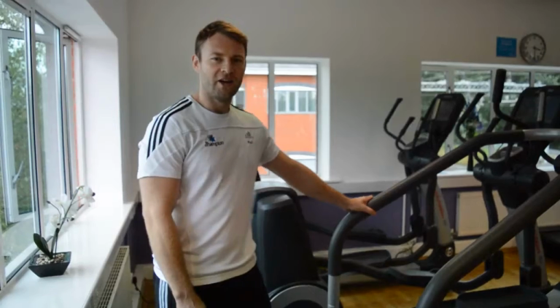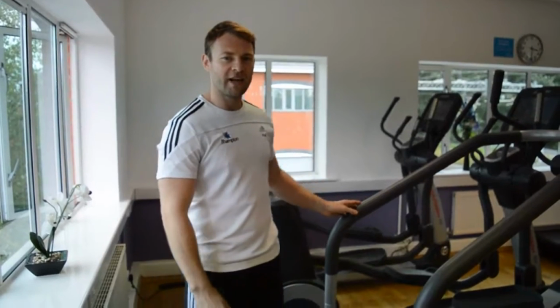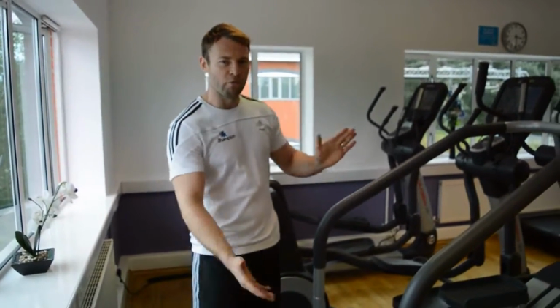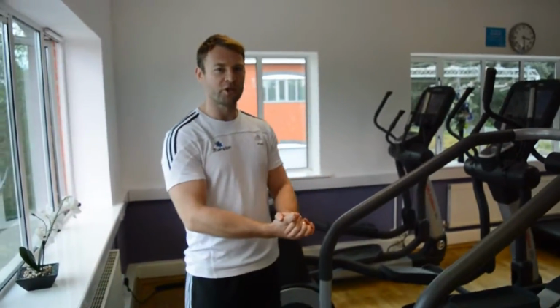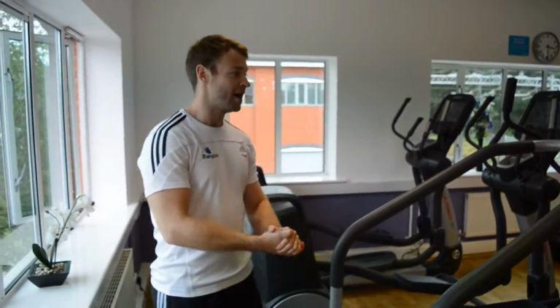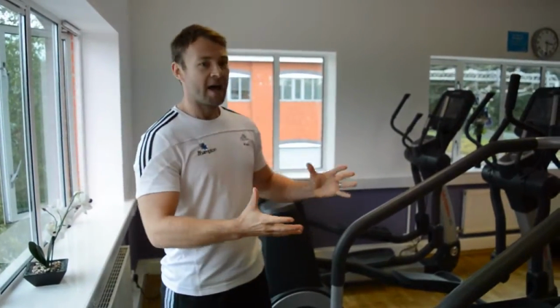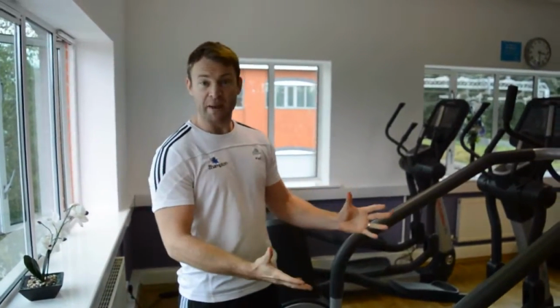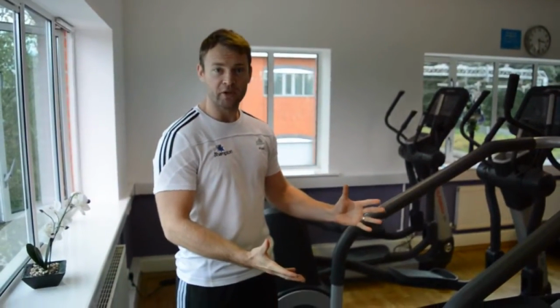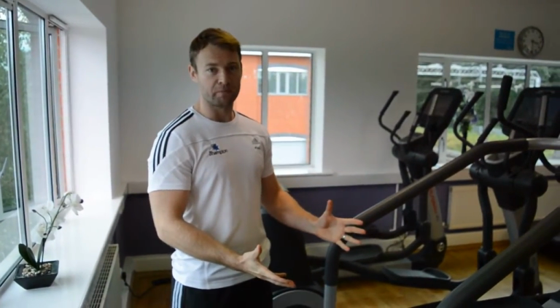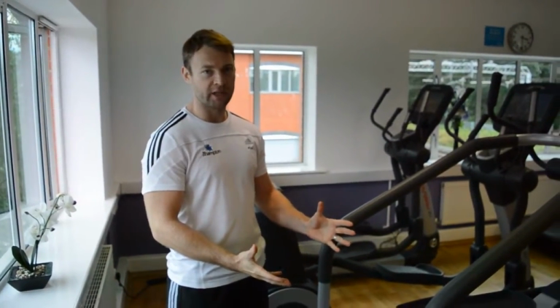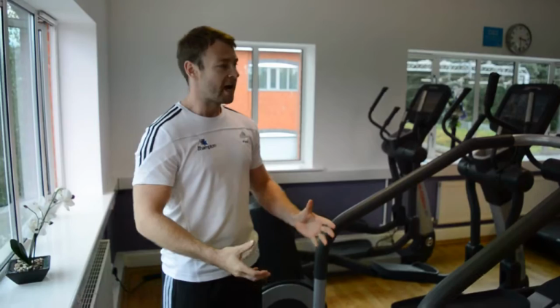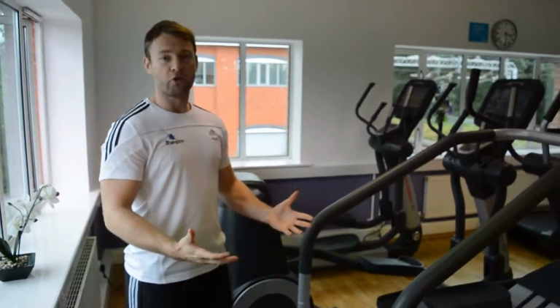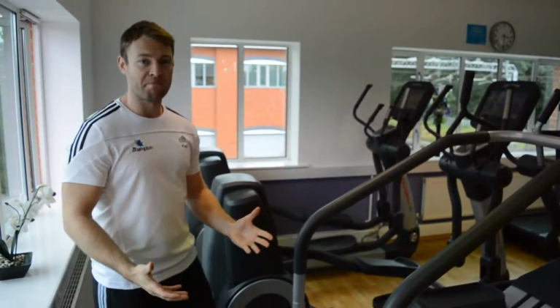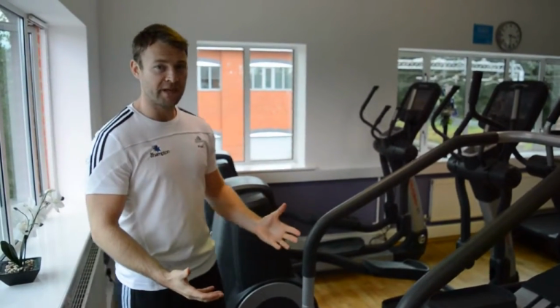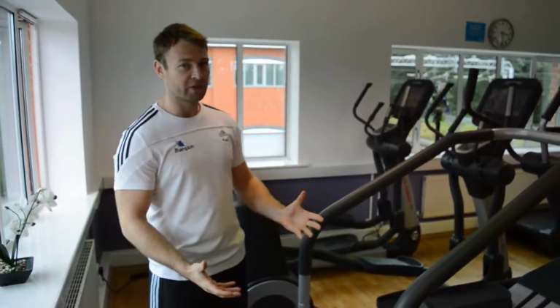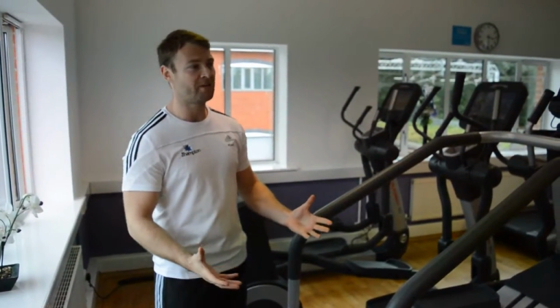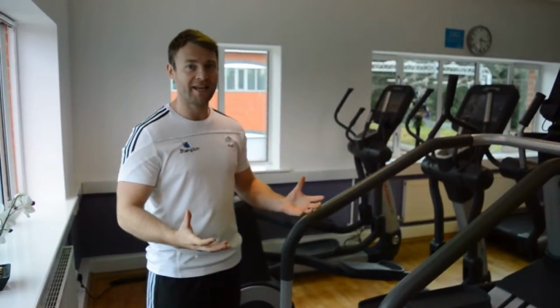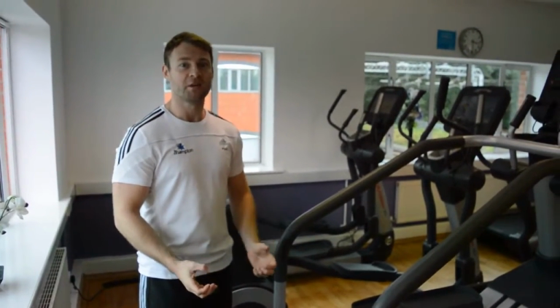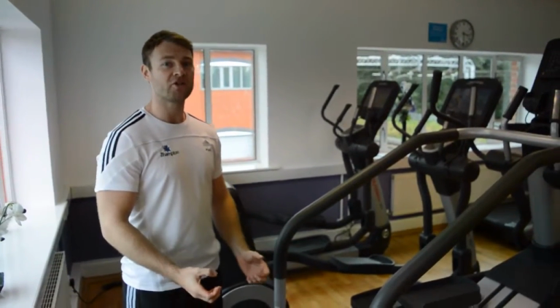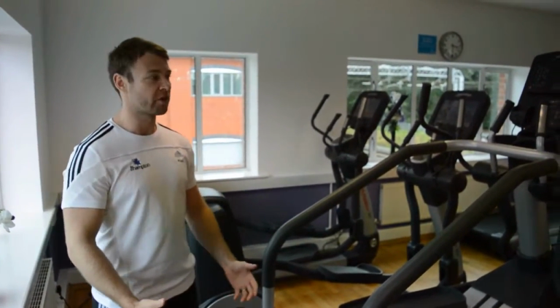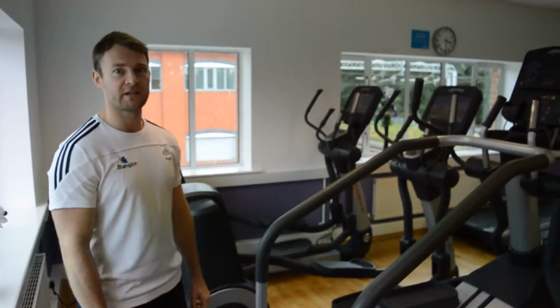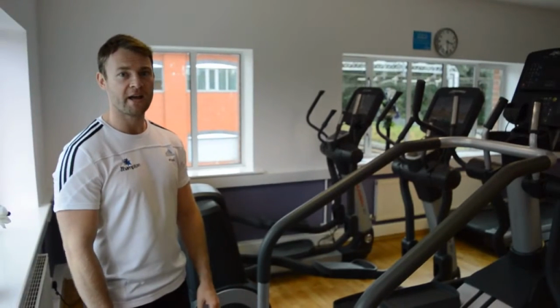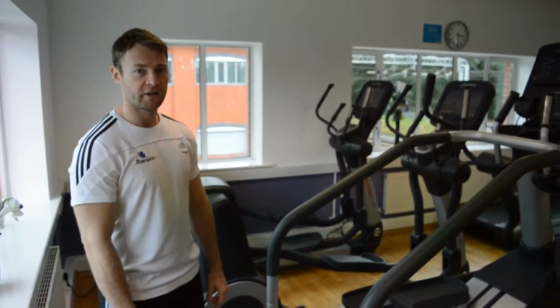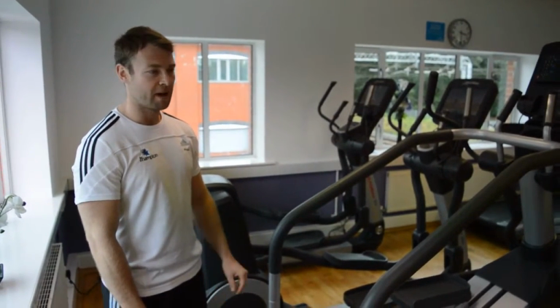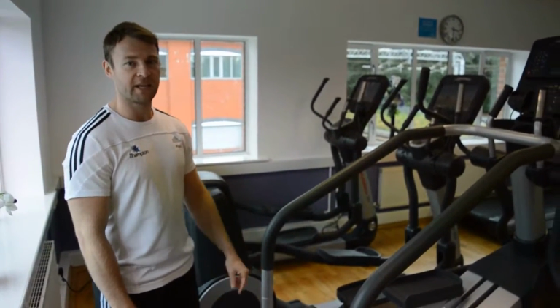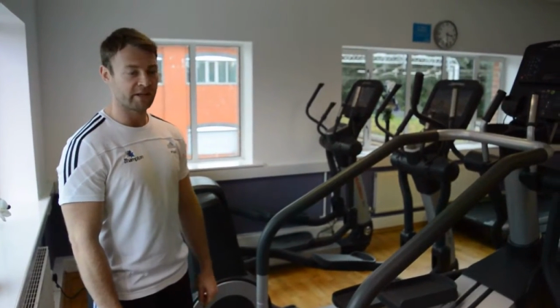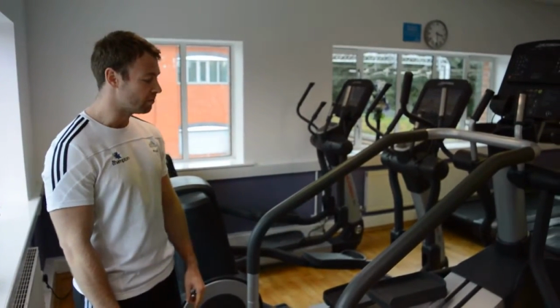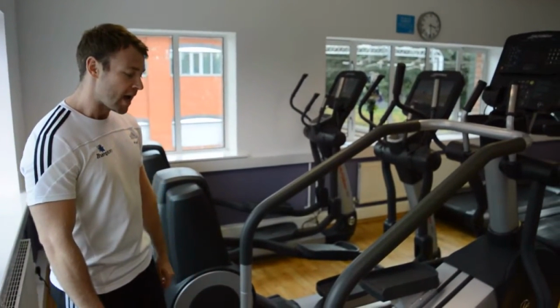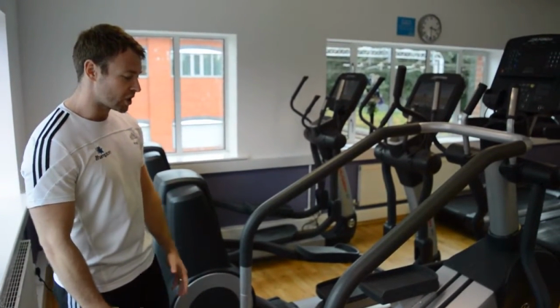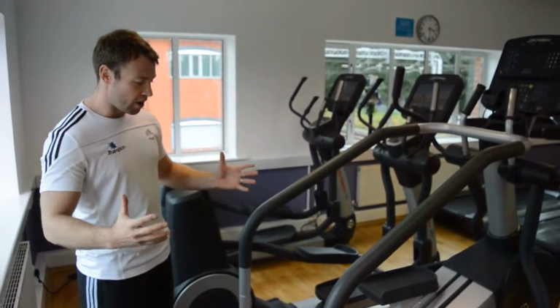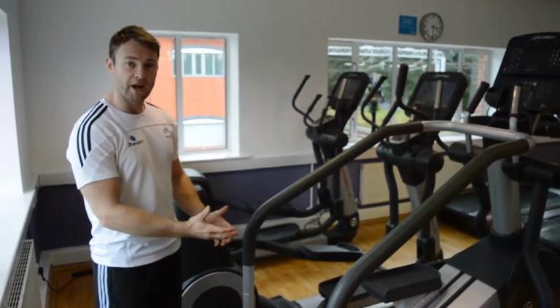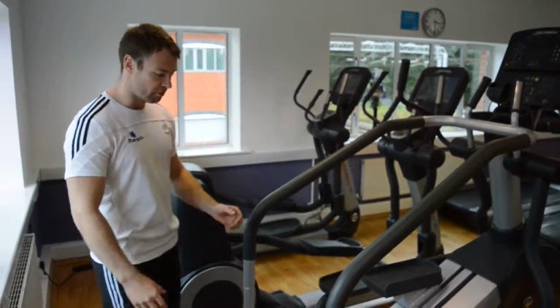Ok then everyone, we're on to the stepper machine, or the summit machine. I call it to members 'the beast', because in many ways it is potentially one of the hardest cardio bits of kit in this gym. So I'm just going to get on and show it to you.